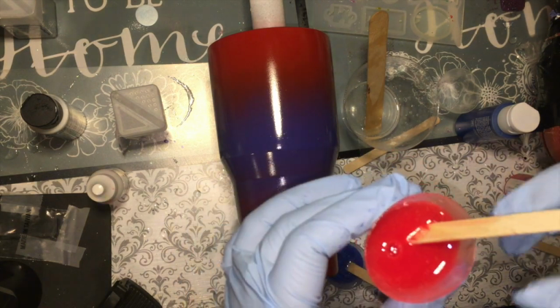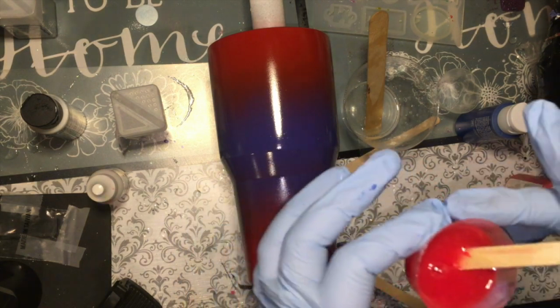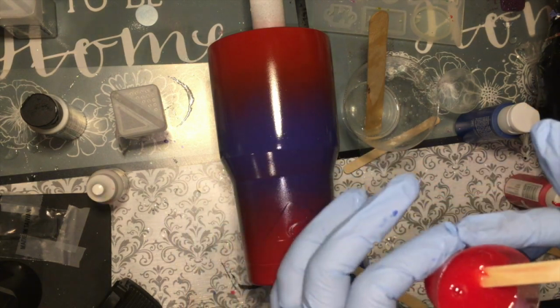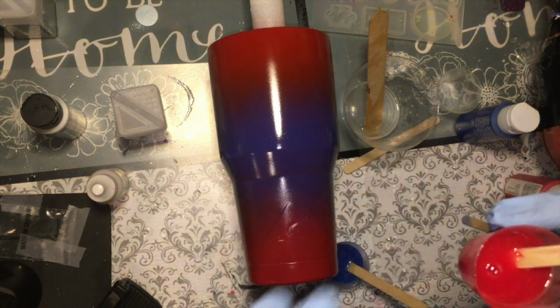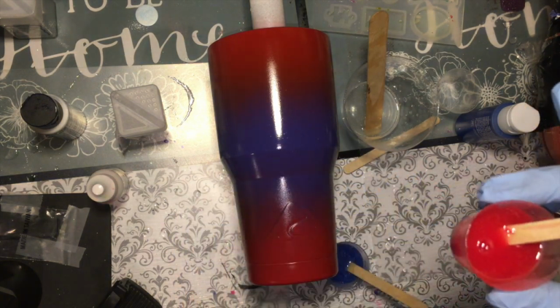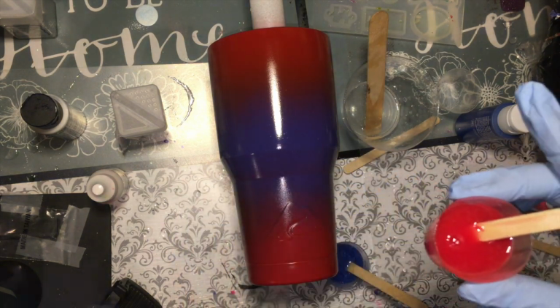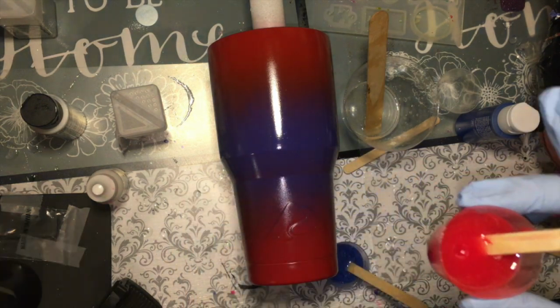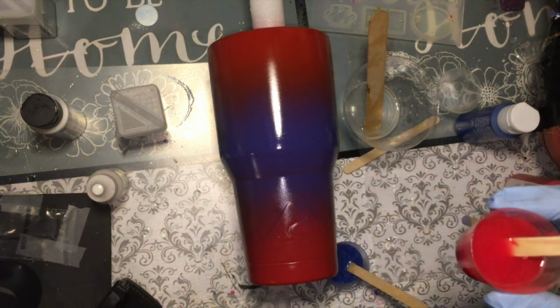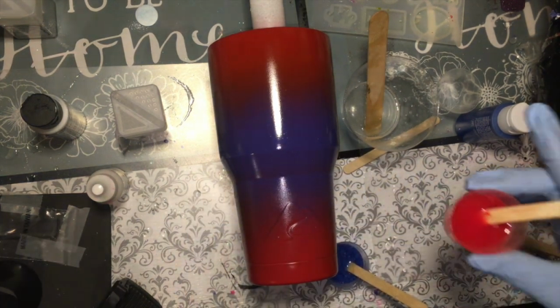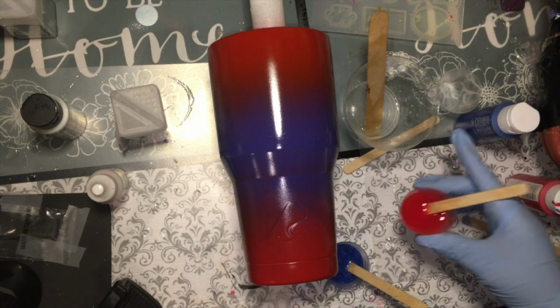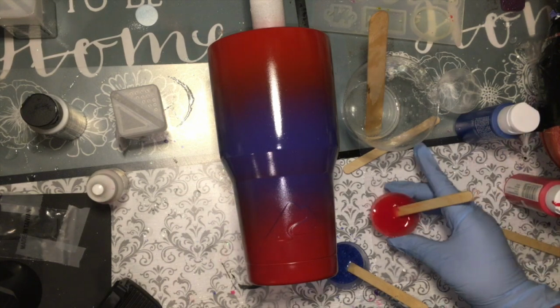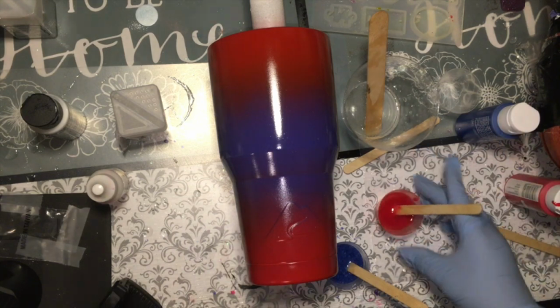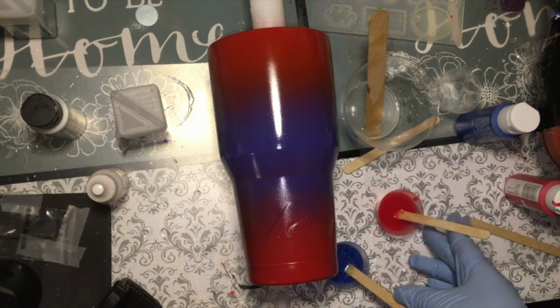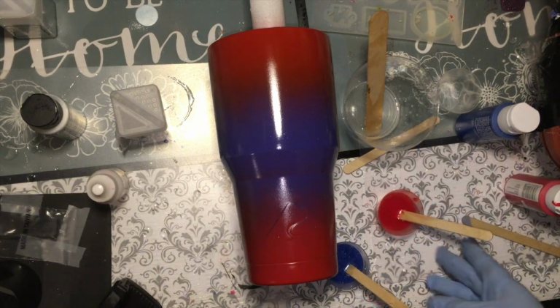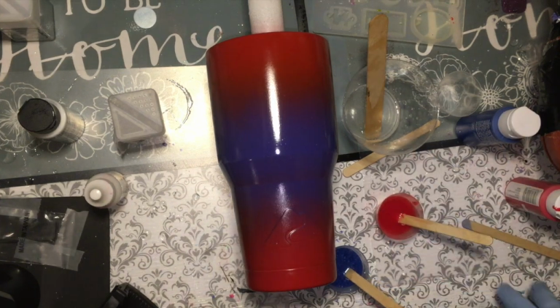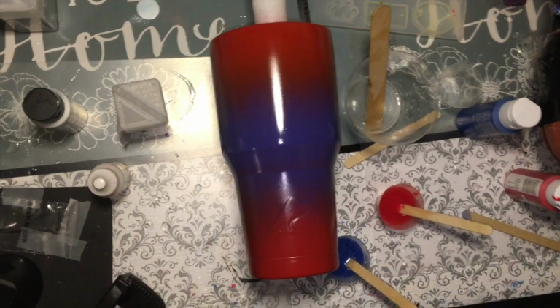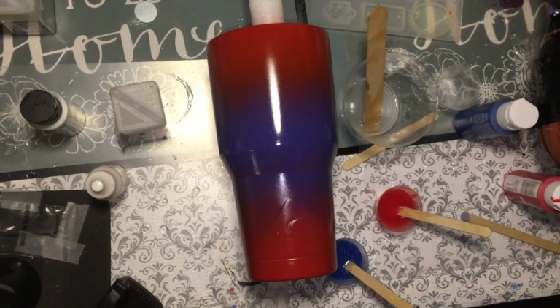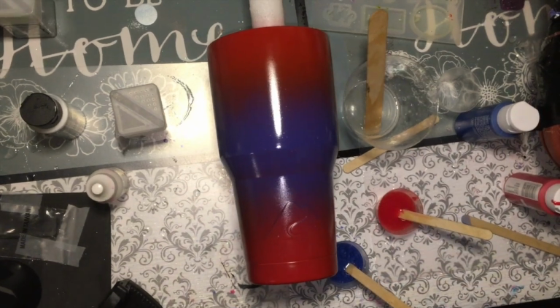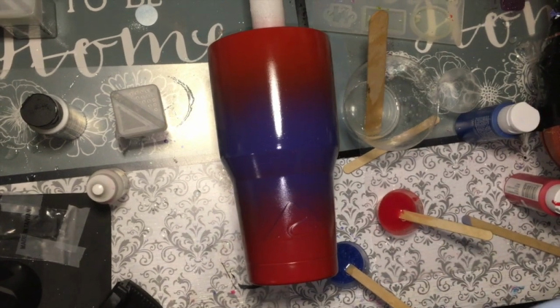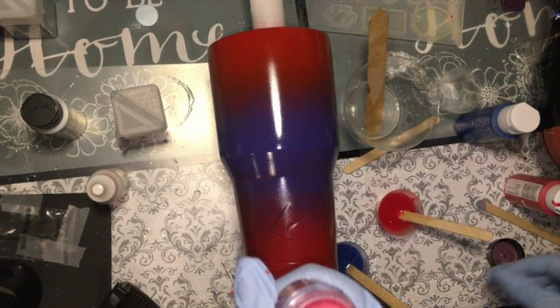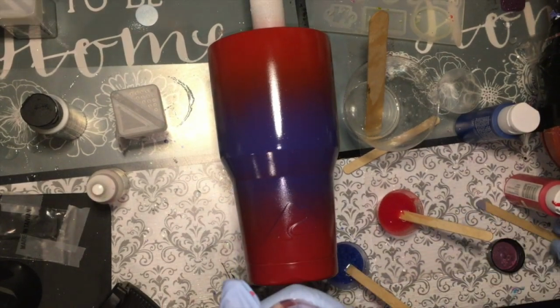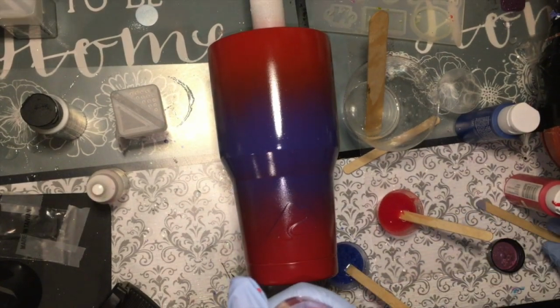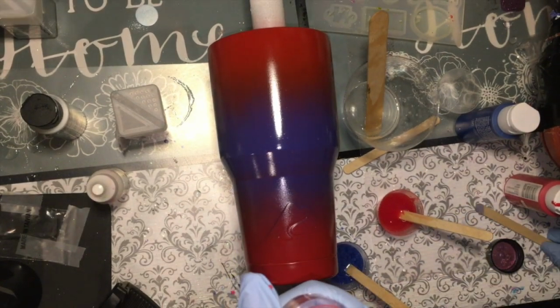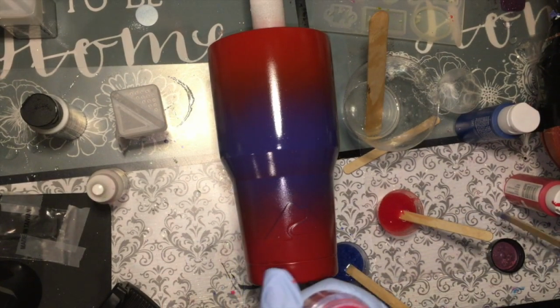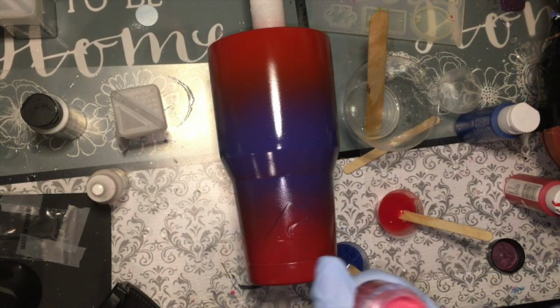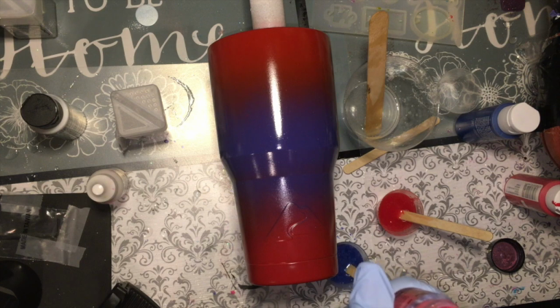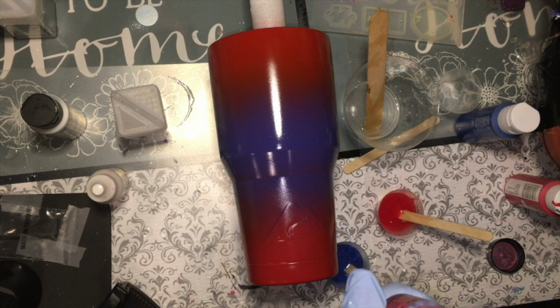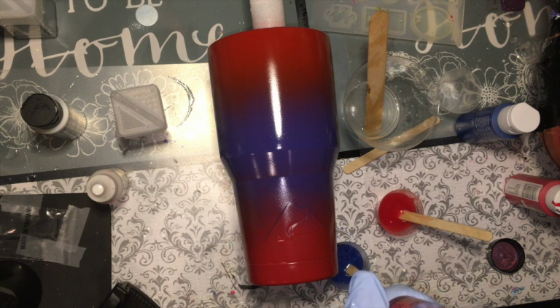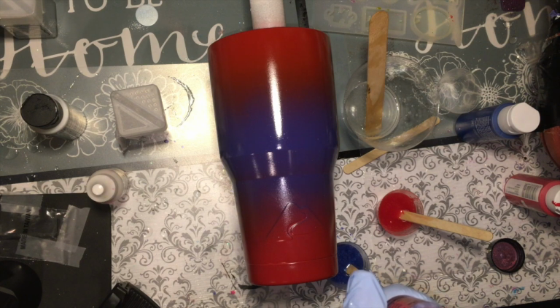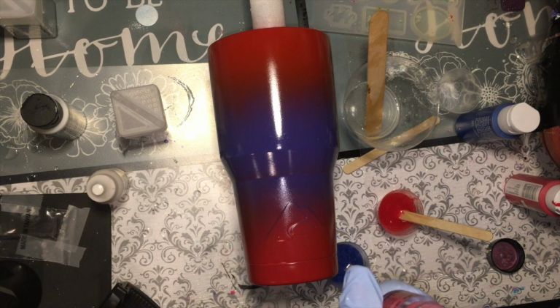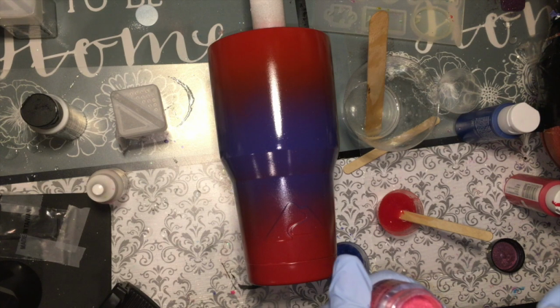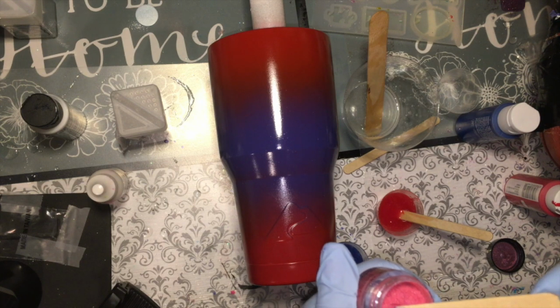I have pink, so maybe we will add a little bit of pink. I will add a little bit of mica powder on it just for the shimmer — just a tiny drop.